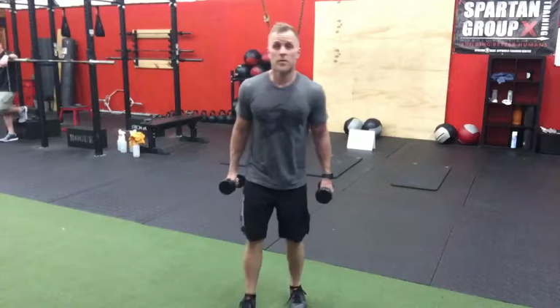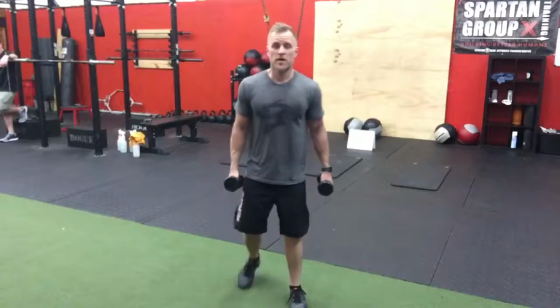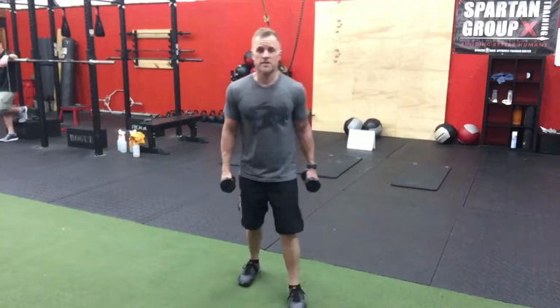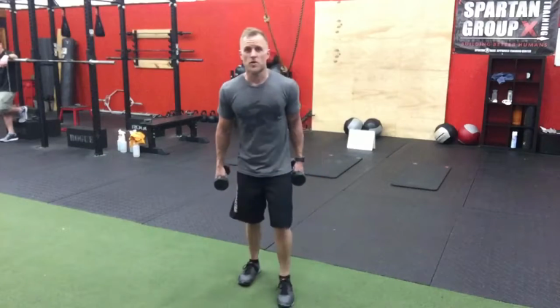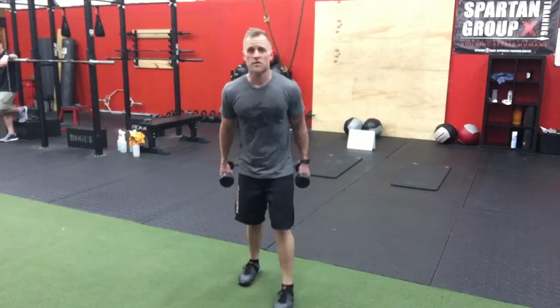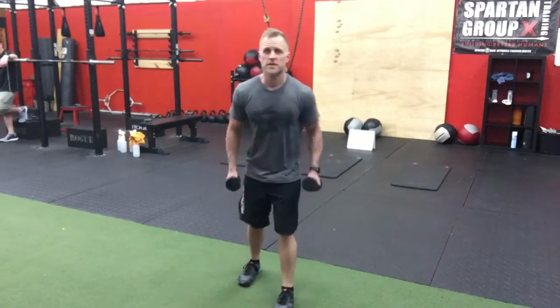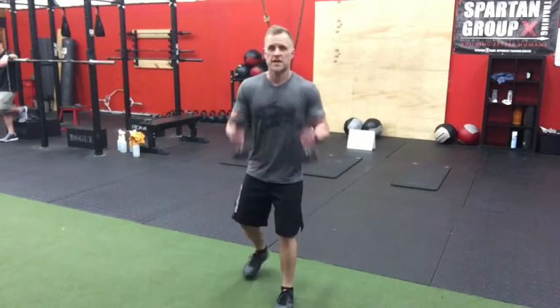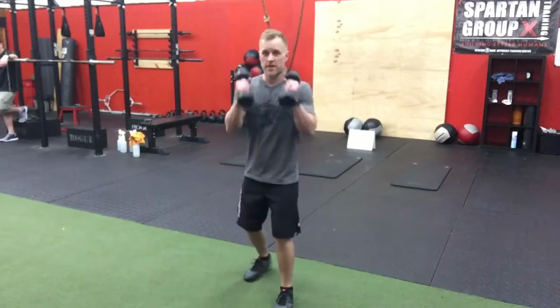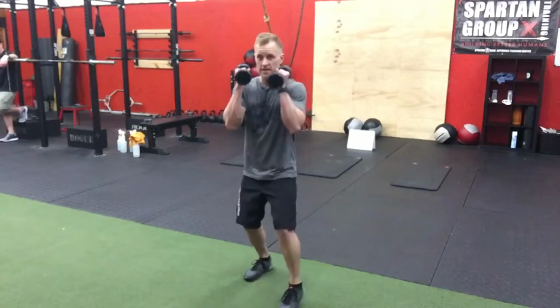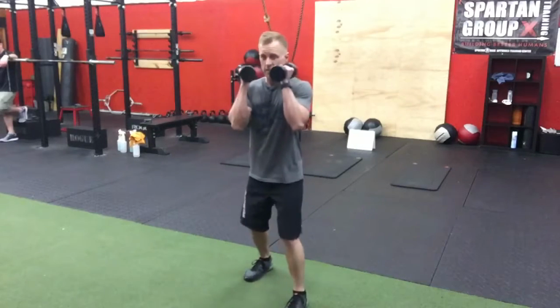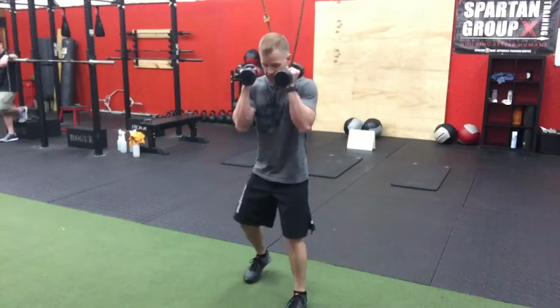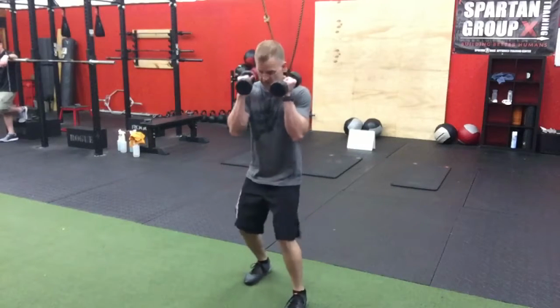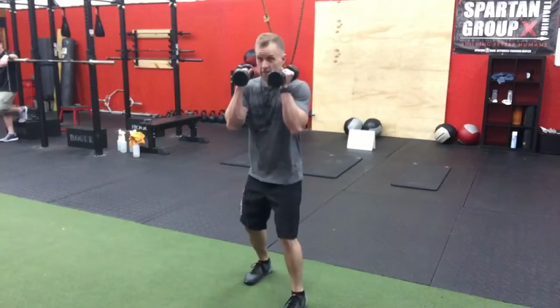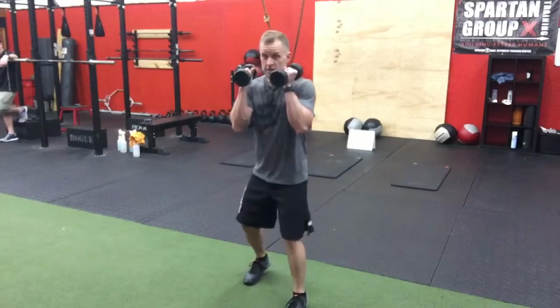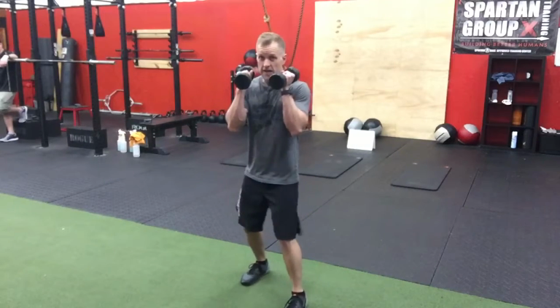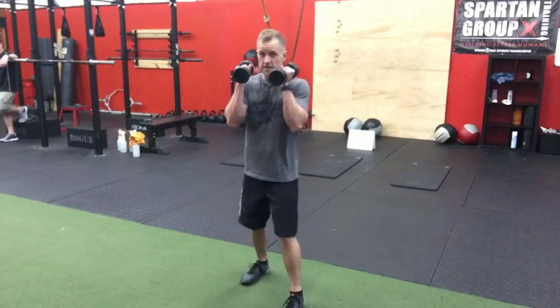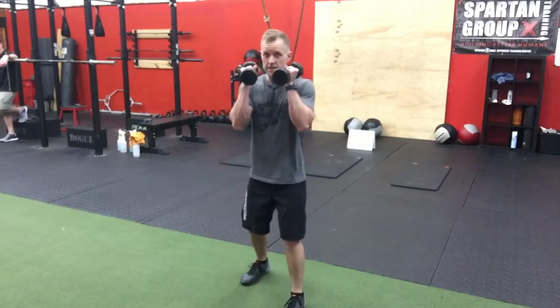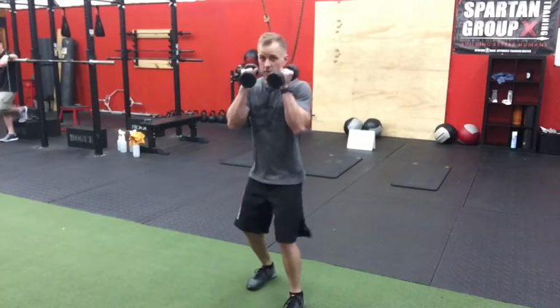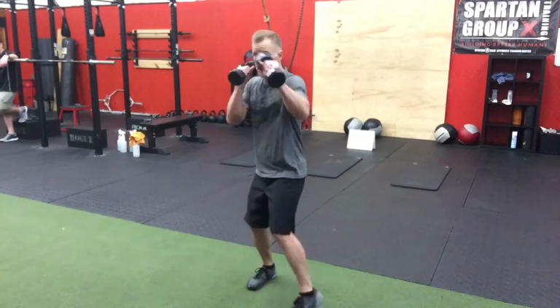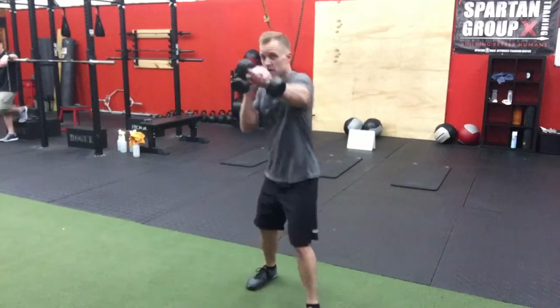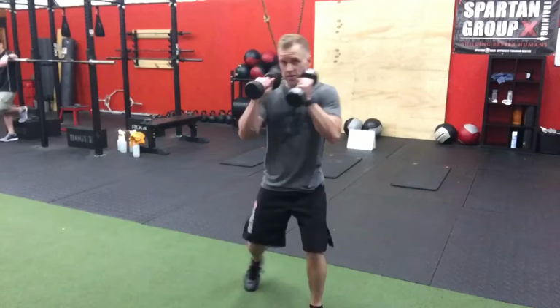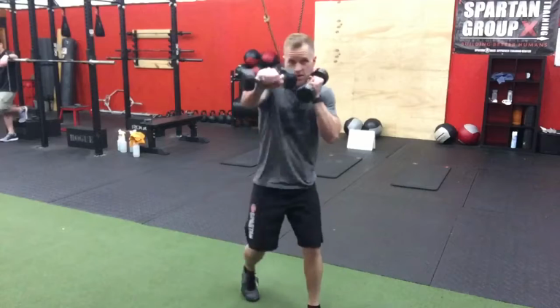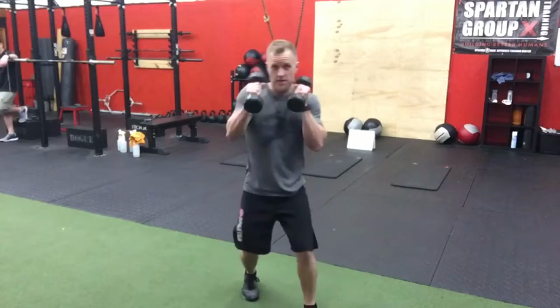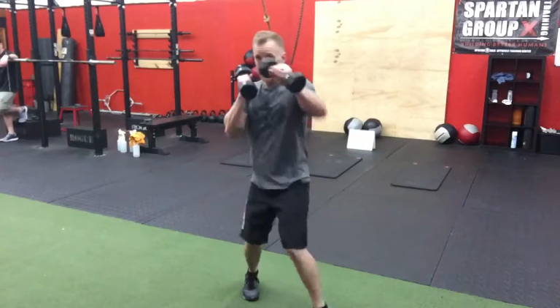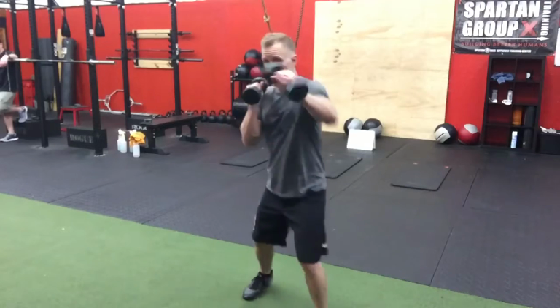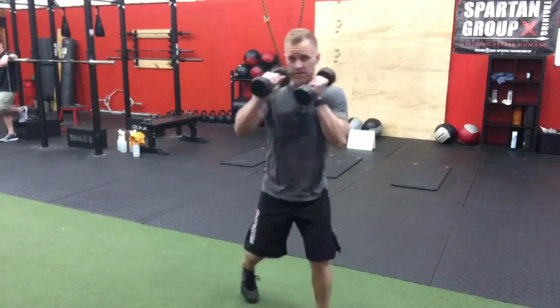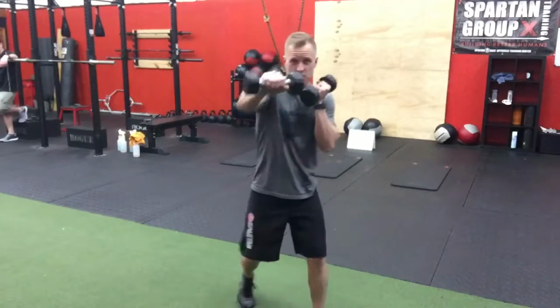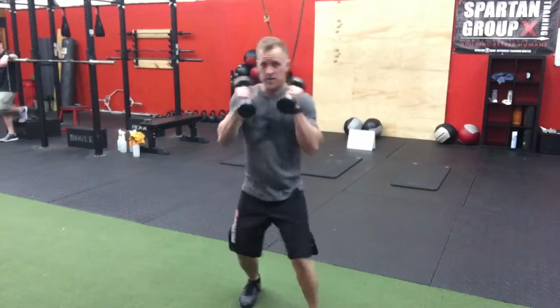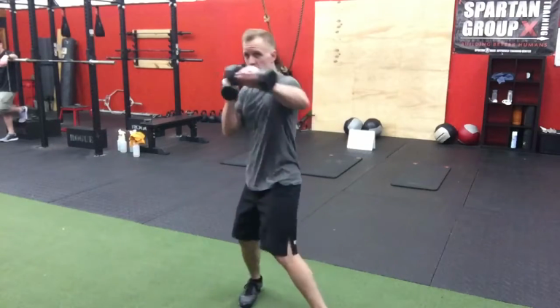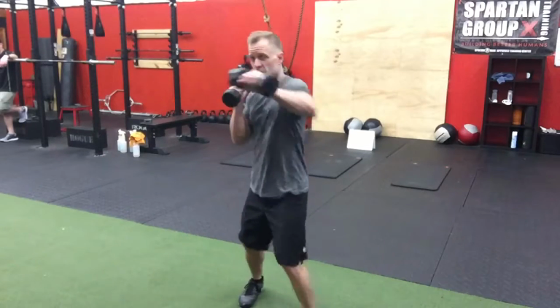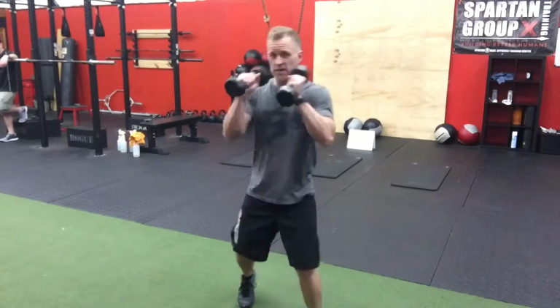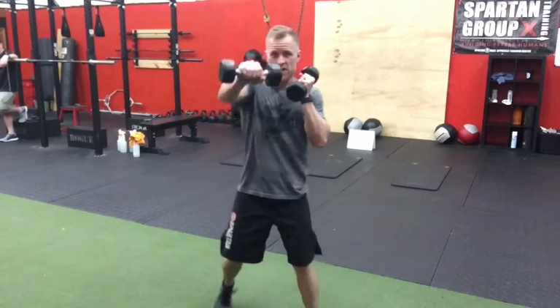Dumbbell punches and the sprawl. Make sure you keep your hands up by your face in a staggered stance. When you punch, keep your hands up by your face the whole time and move those feet around.